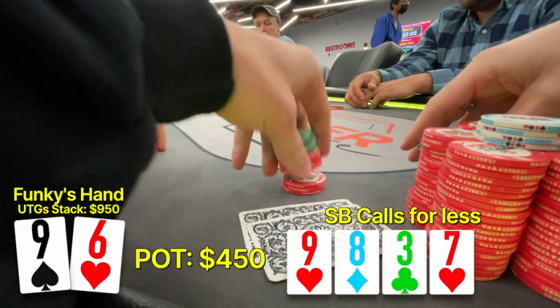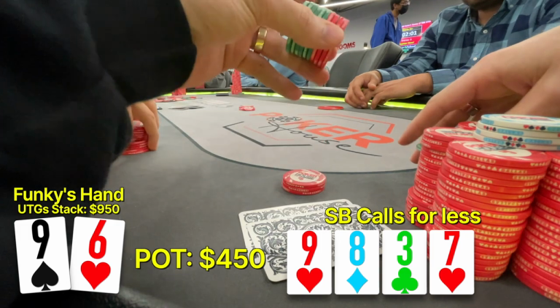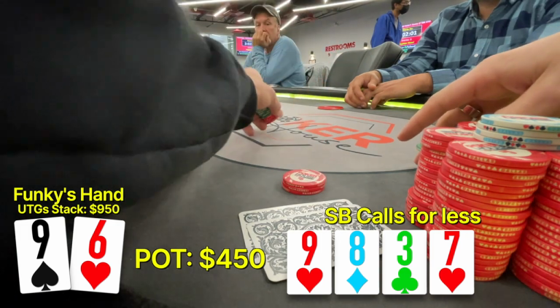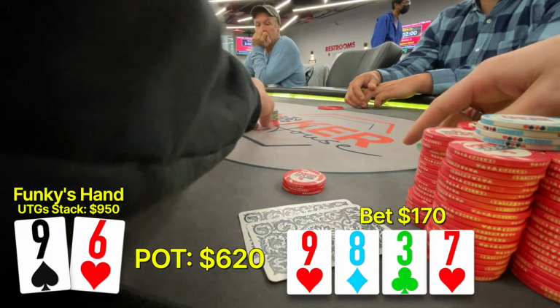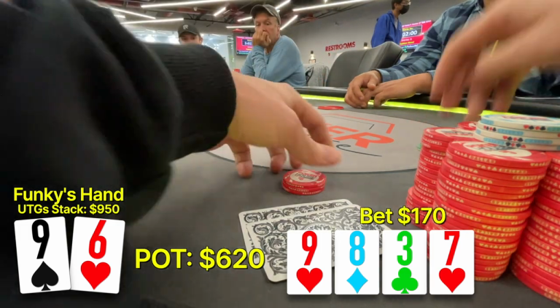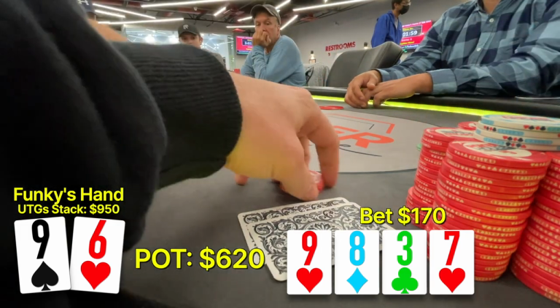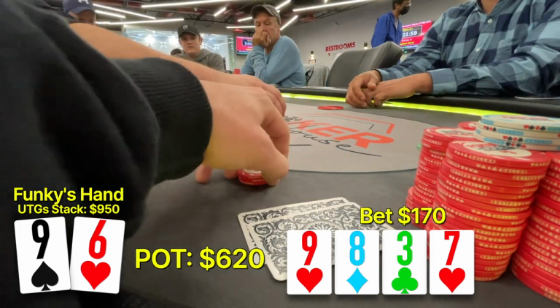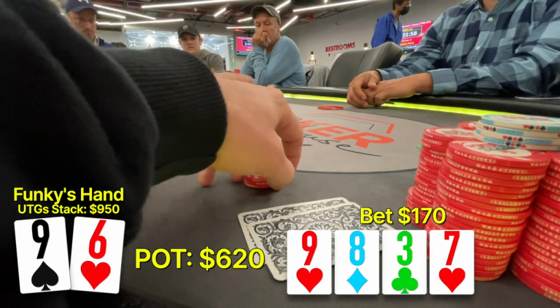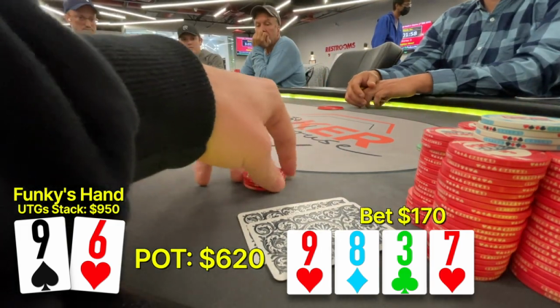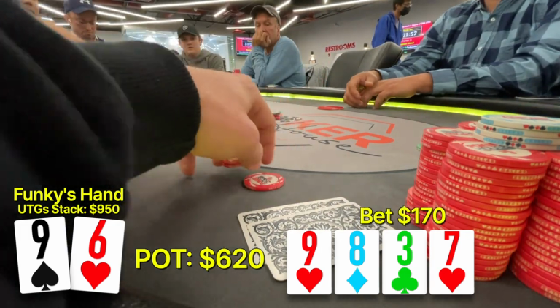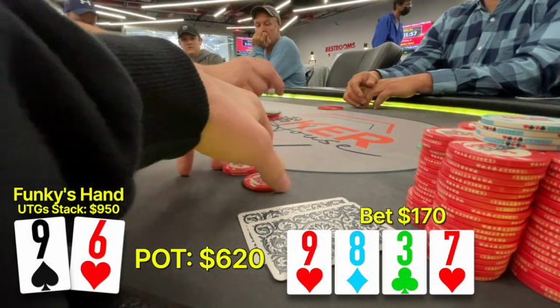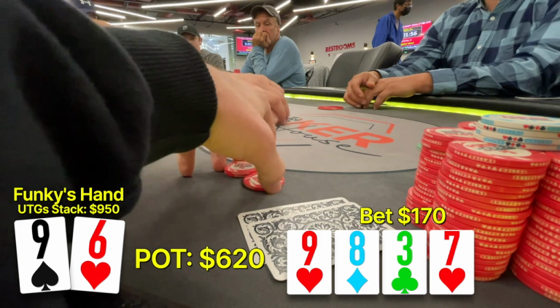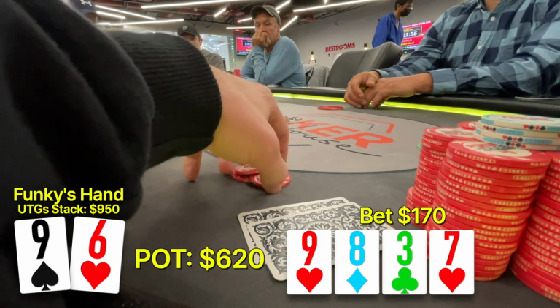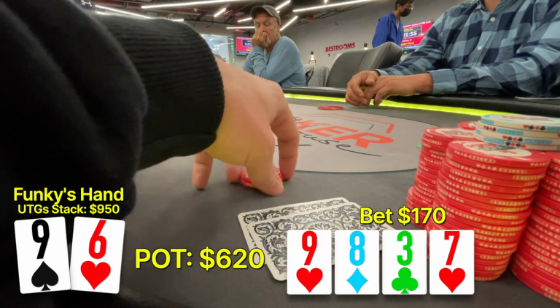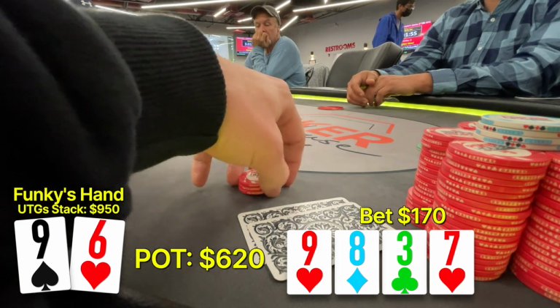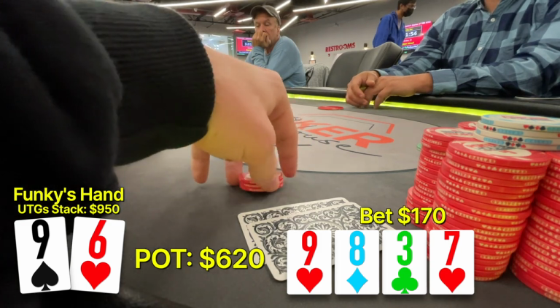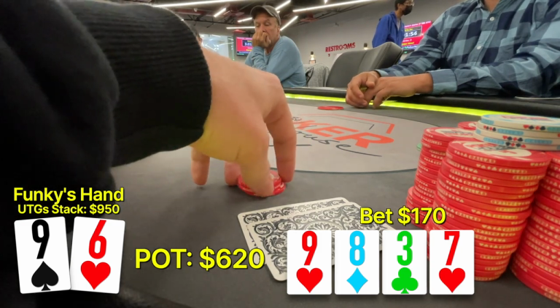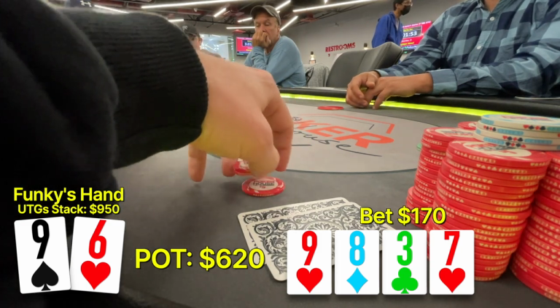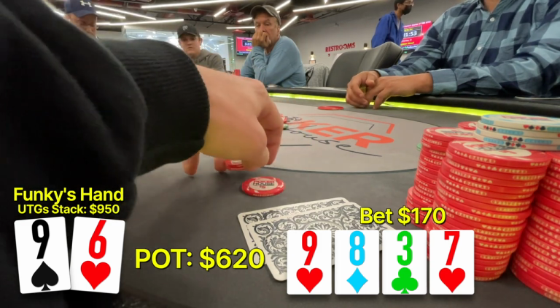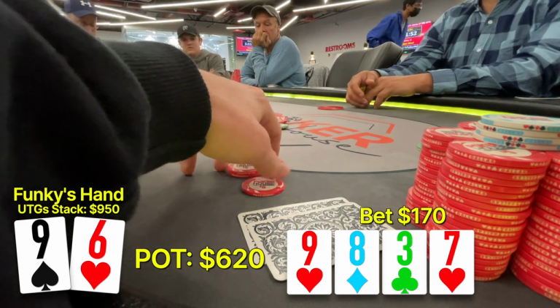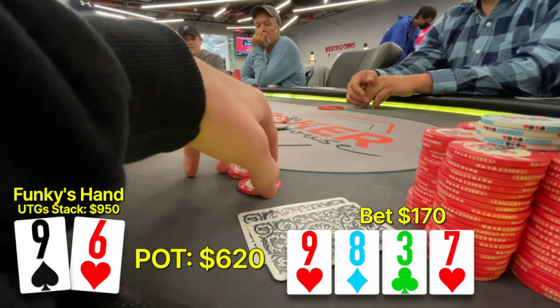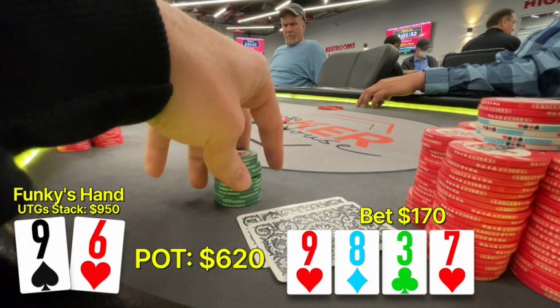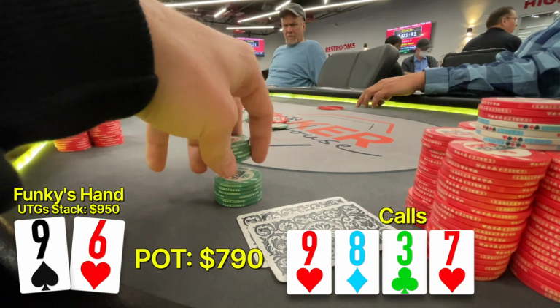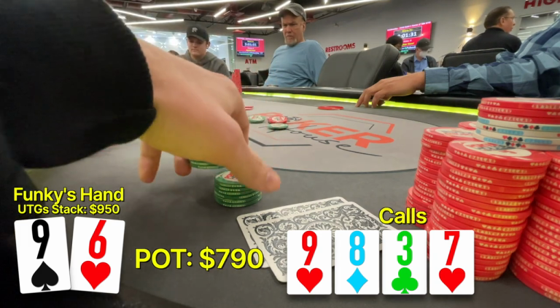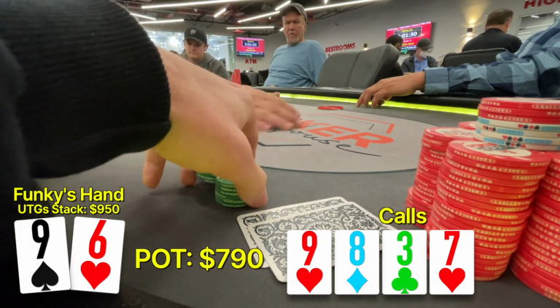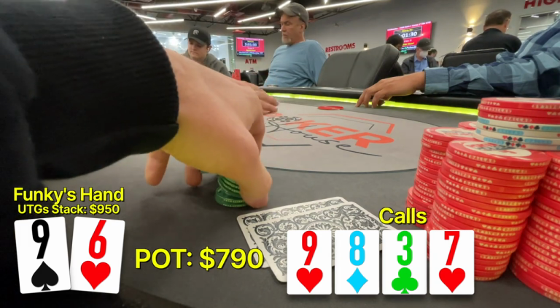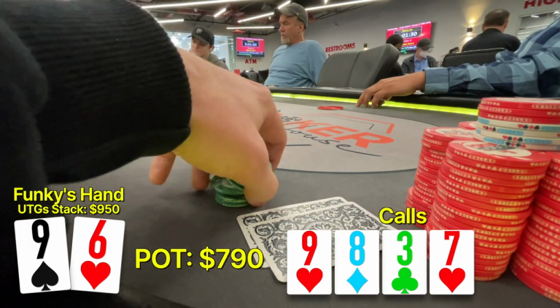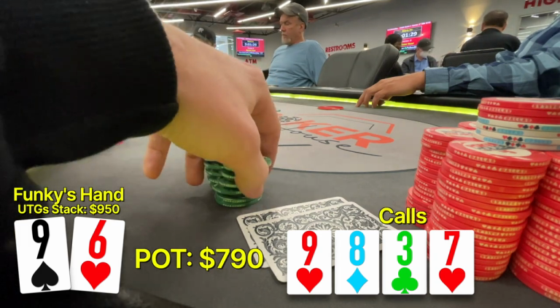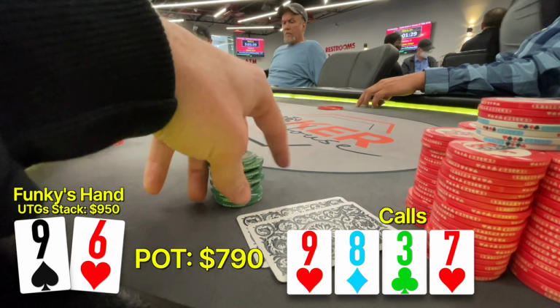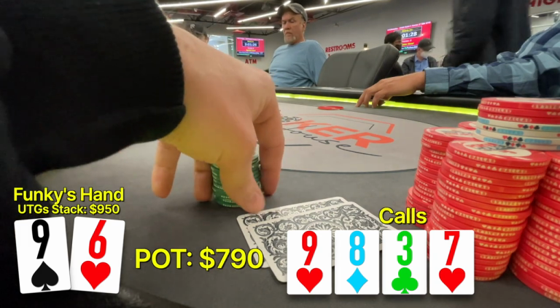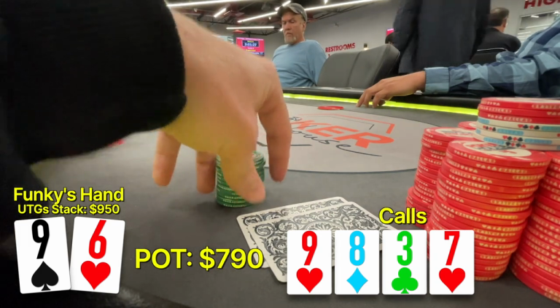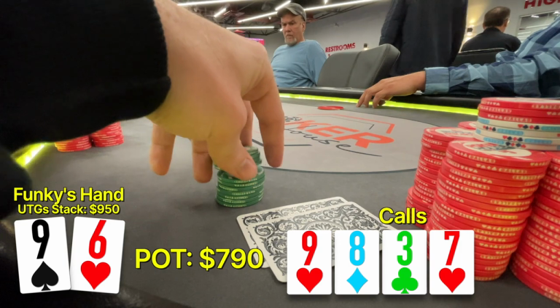So we decided to put in another continuation bet — we put in $170 worth of chips. And at this moment, I'm ready for Gil to put in the fold because this card just smashes our range. But he does not fold. He puts in the call, which feels much stronger. This pot has become massive and we have such a mediocre hand.